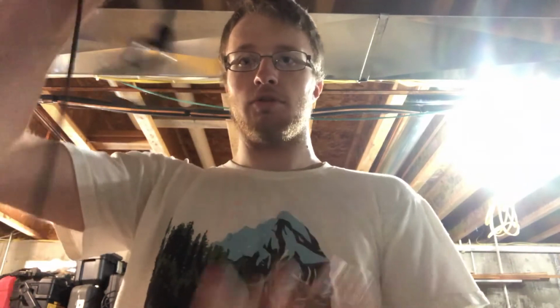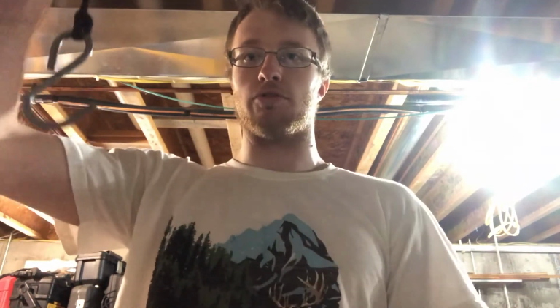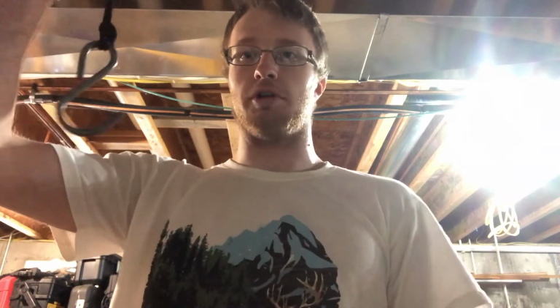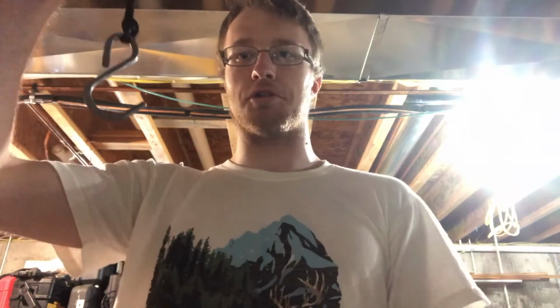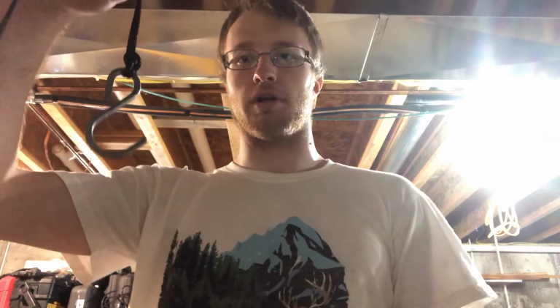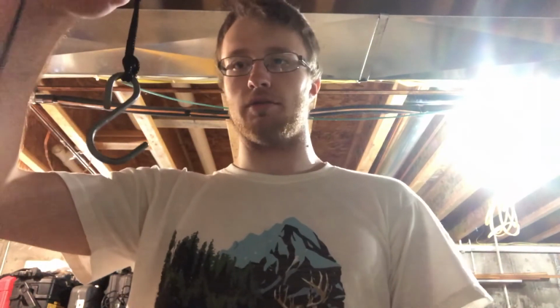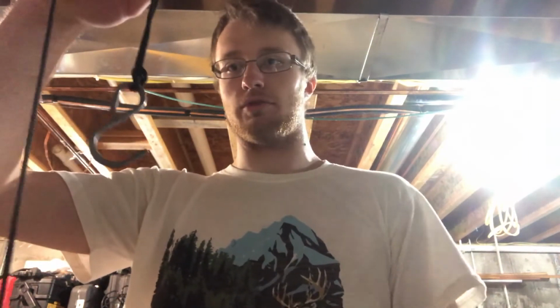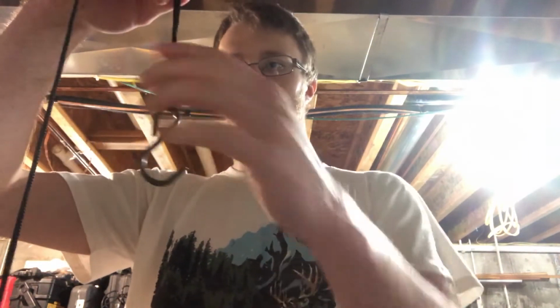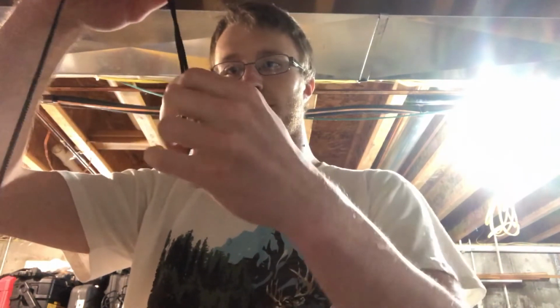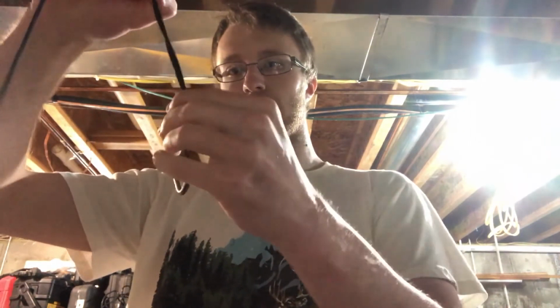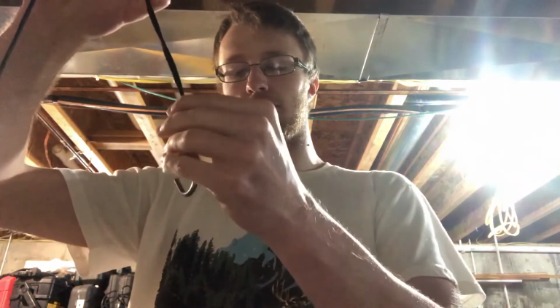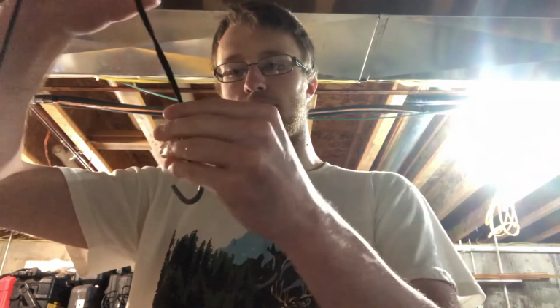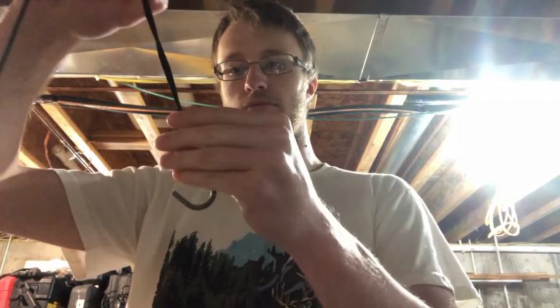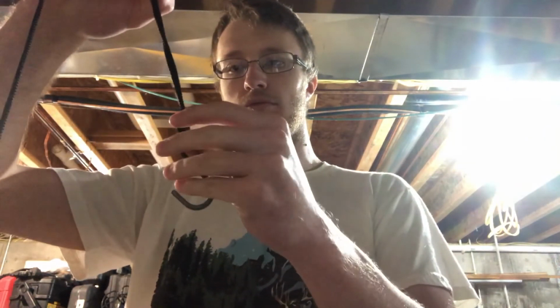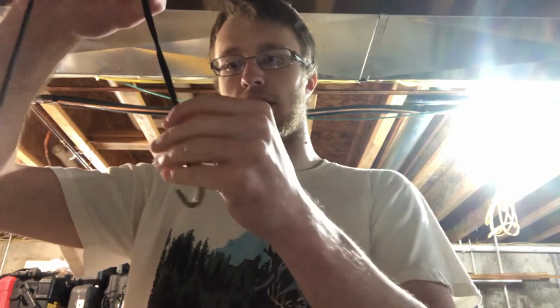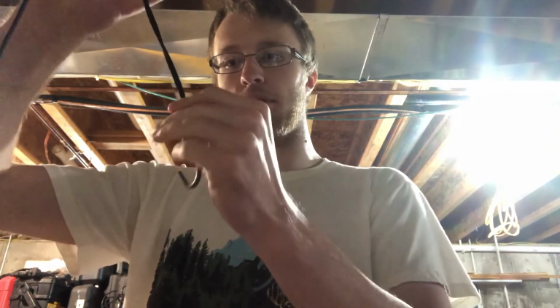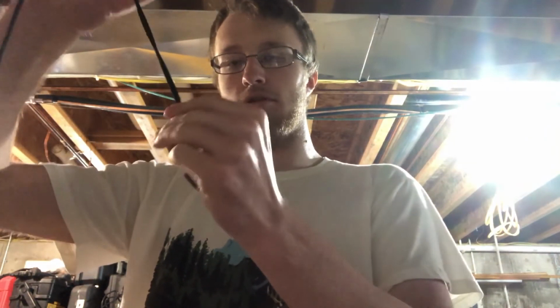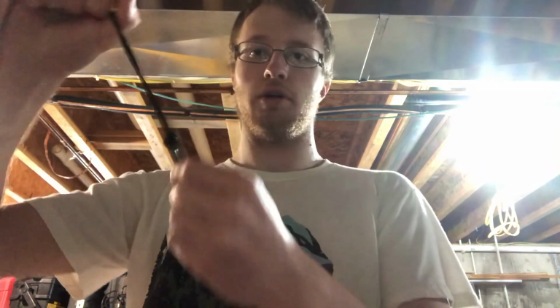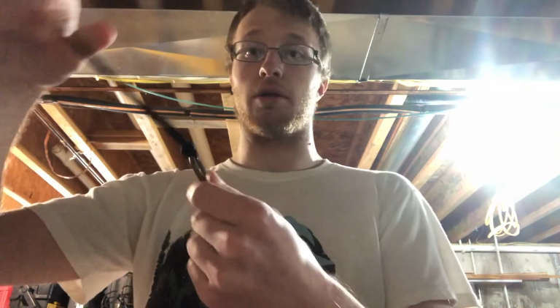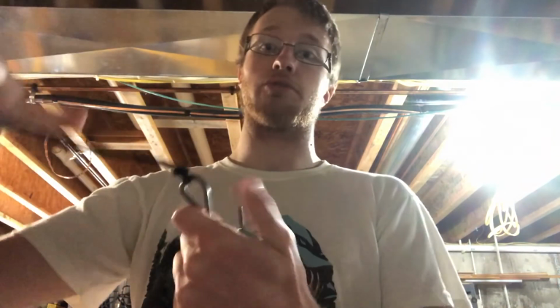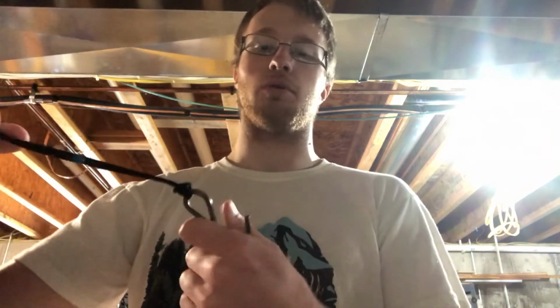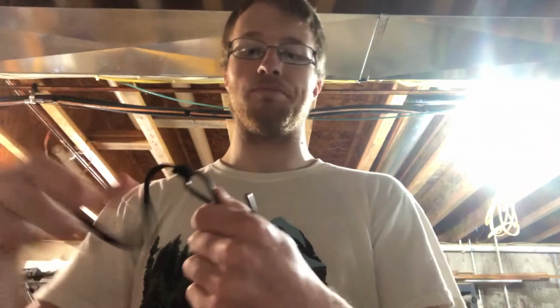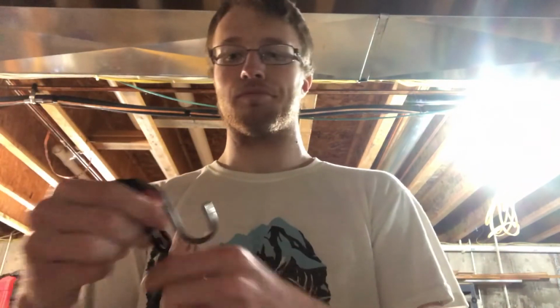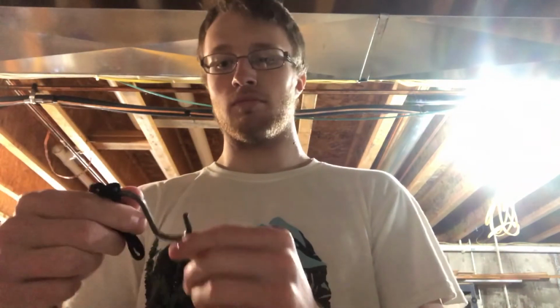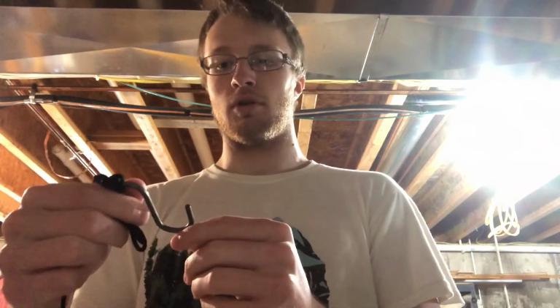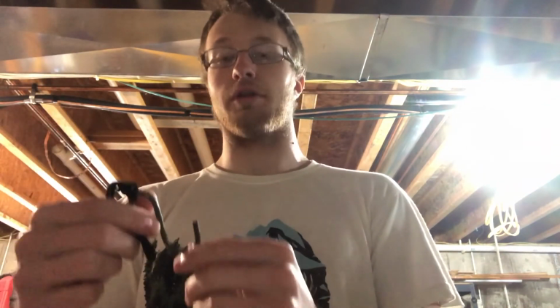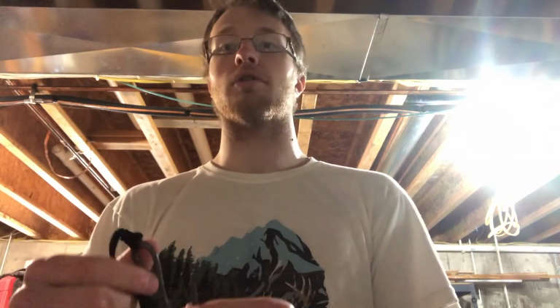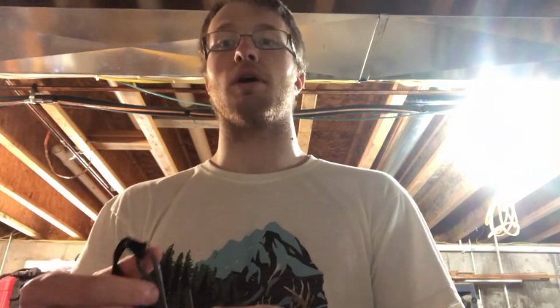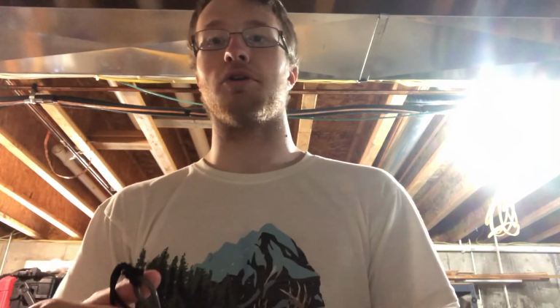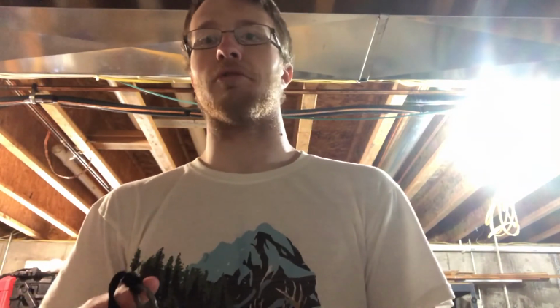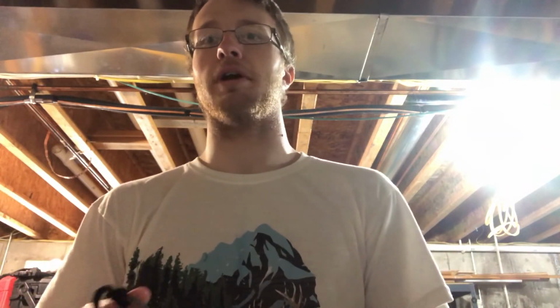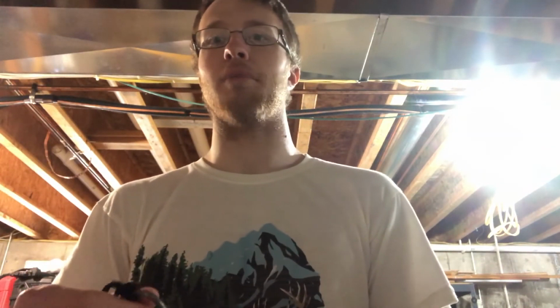This is a really strong knot. It's really sturdy. It's good for any kind of bait and it works really well. Thank you guys for watching. I hope you have a good day. Bye.